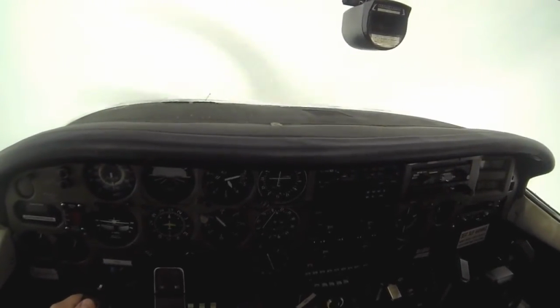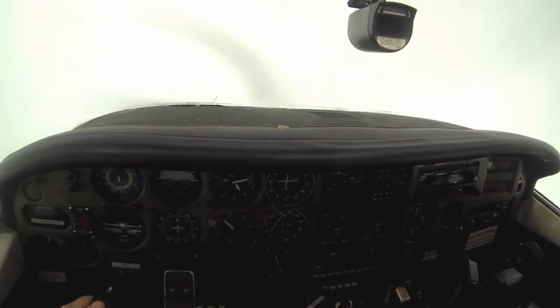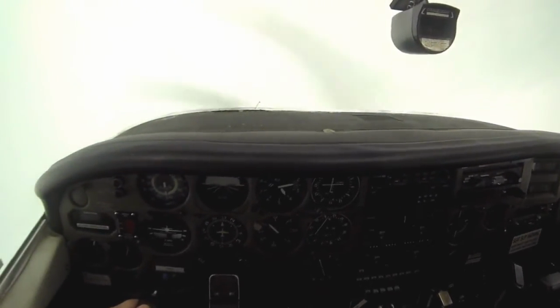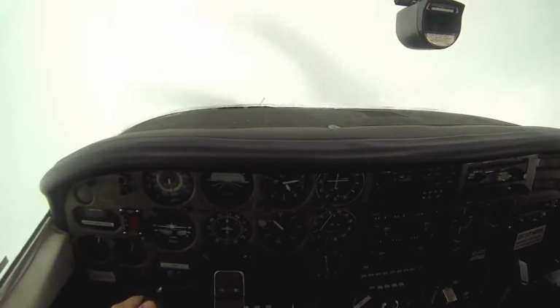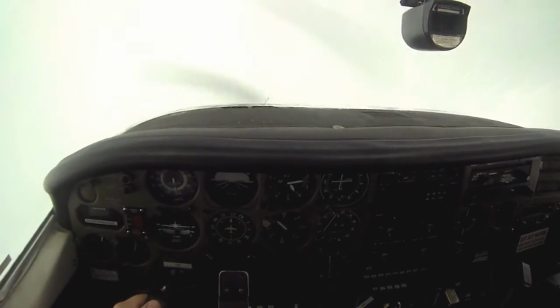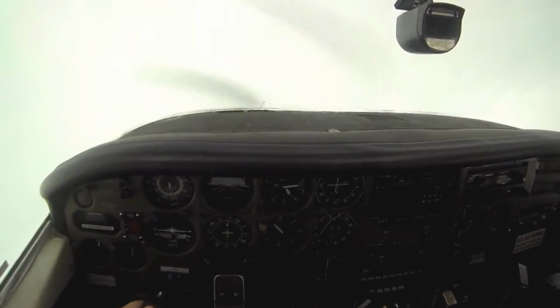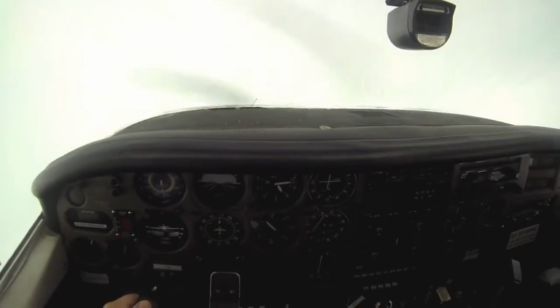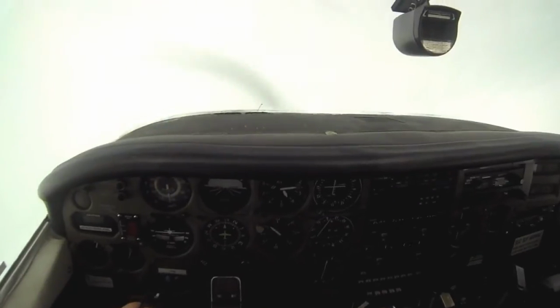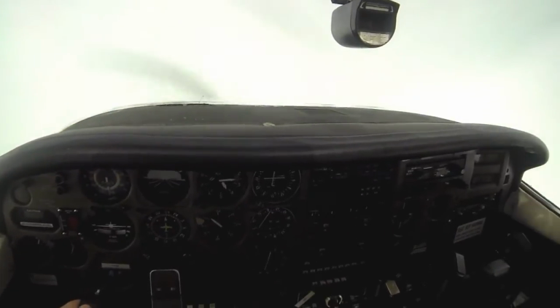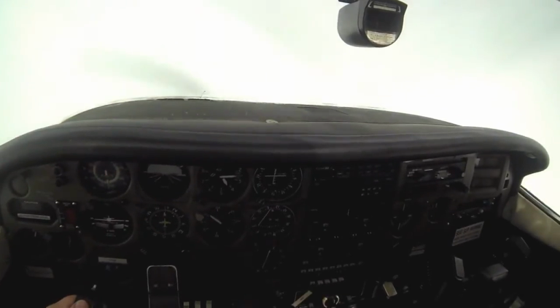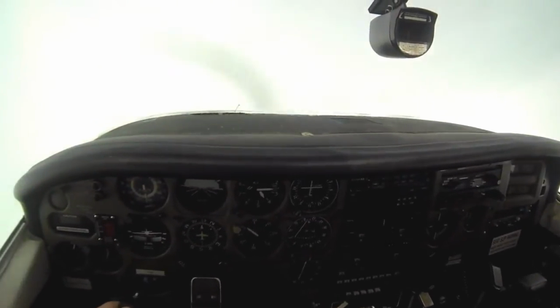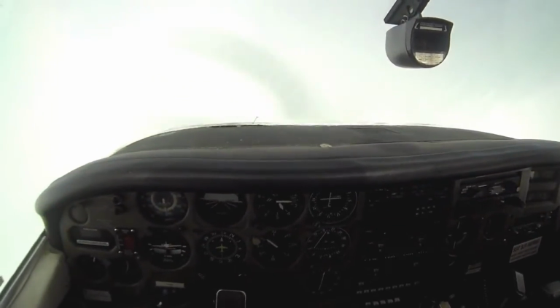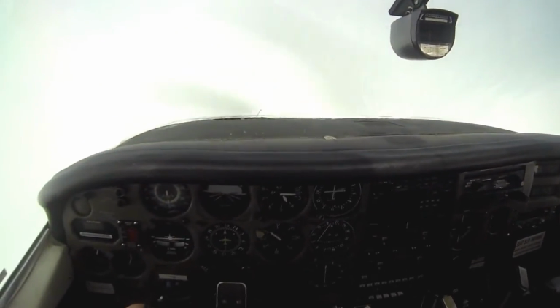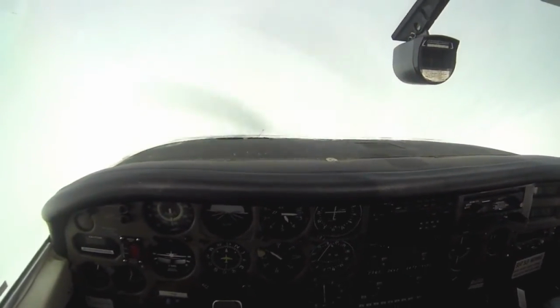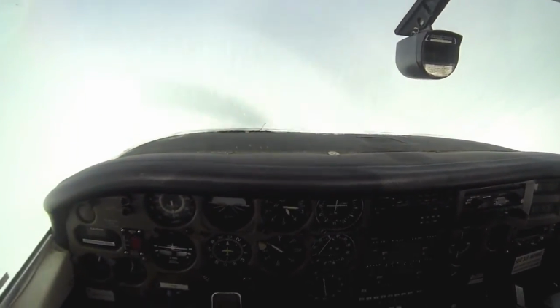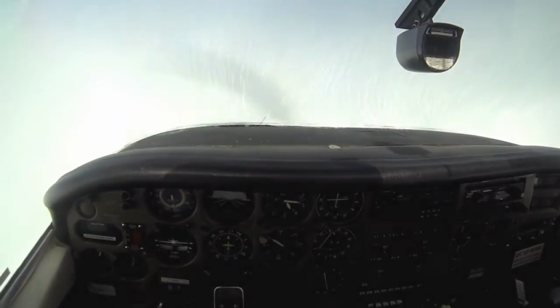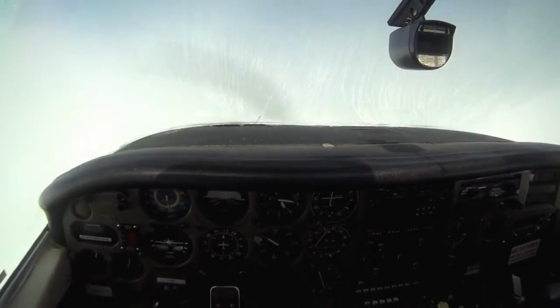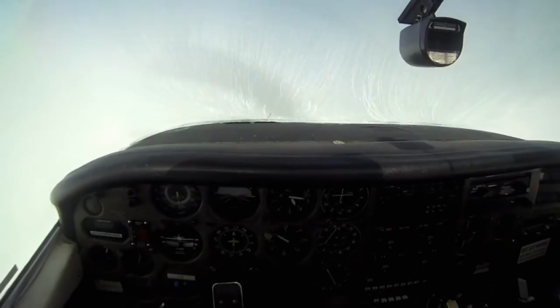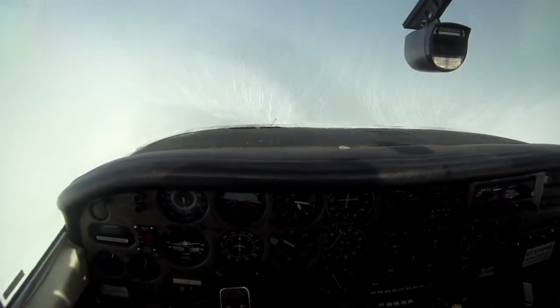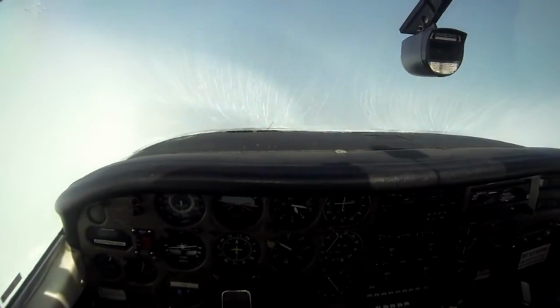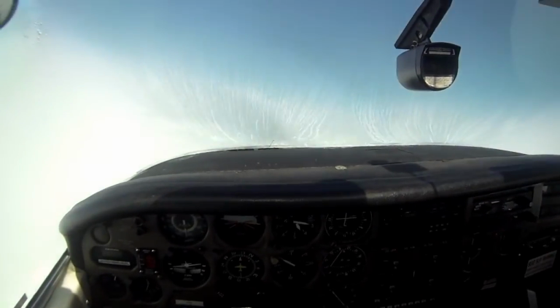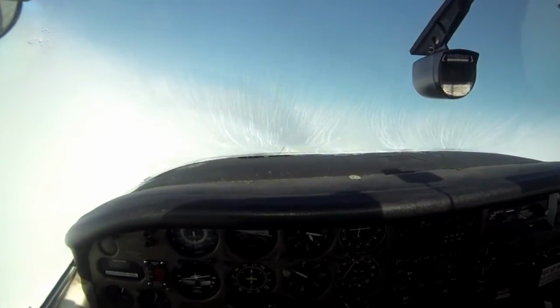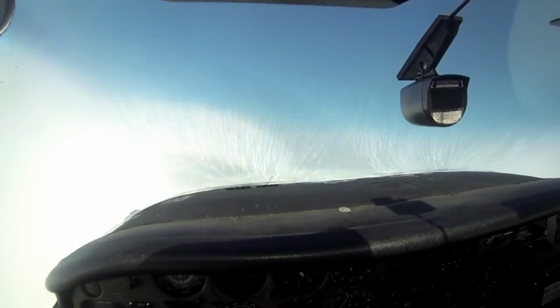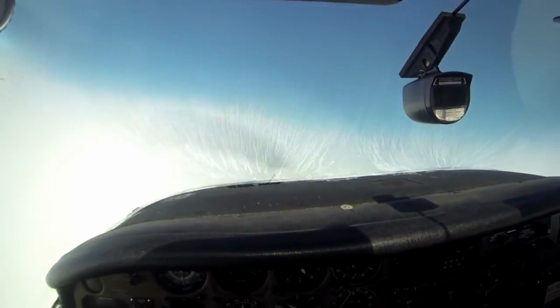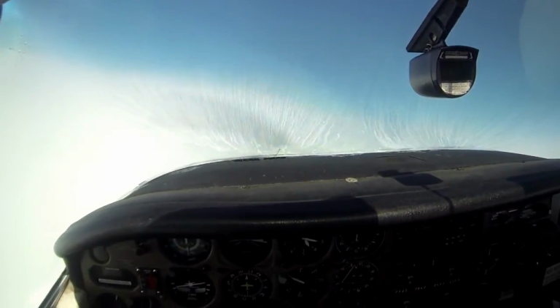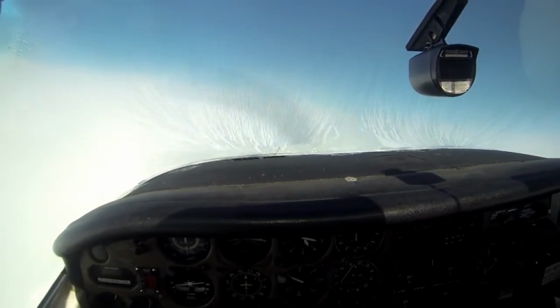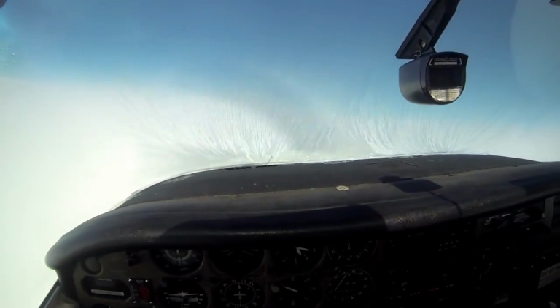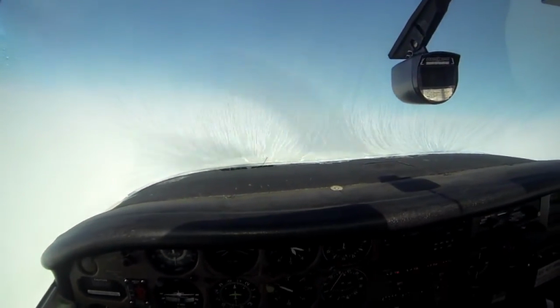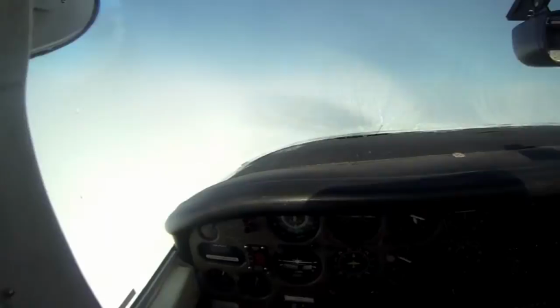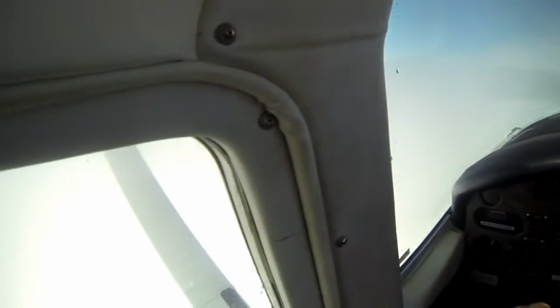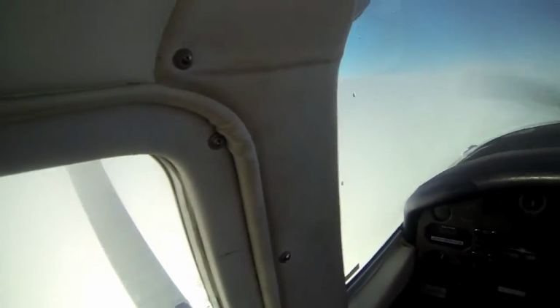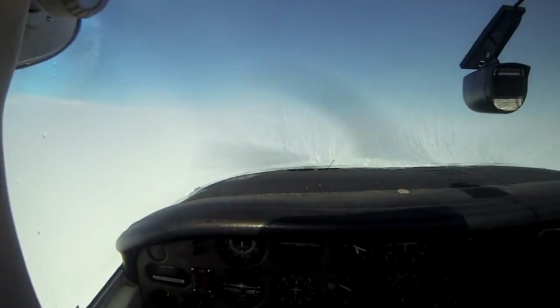There you go — you can see the bottom layer of the cloud, just below the top layer. See you guys.